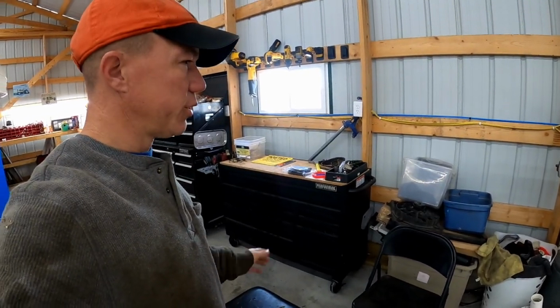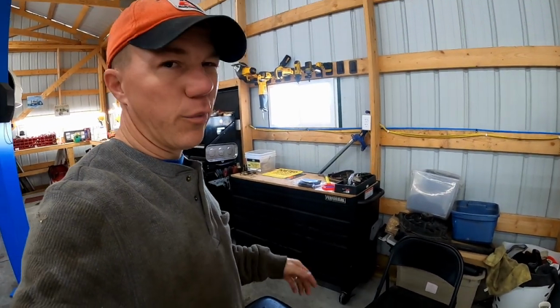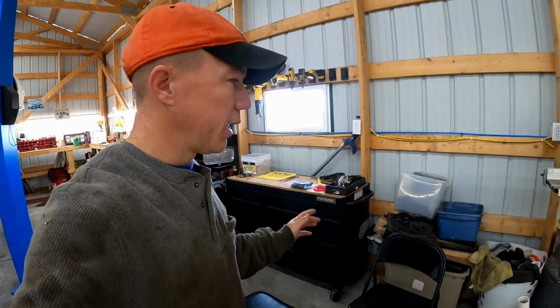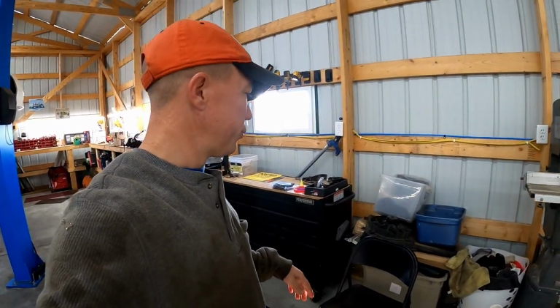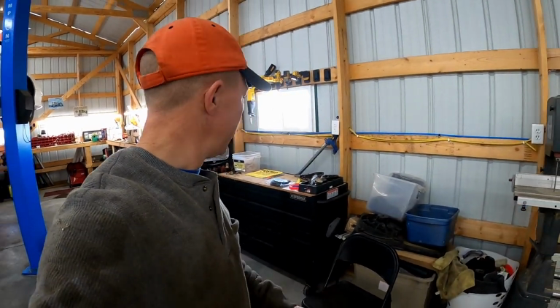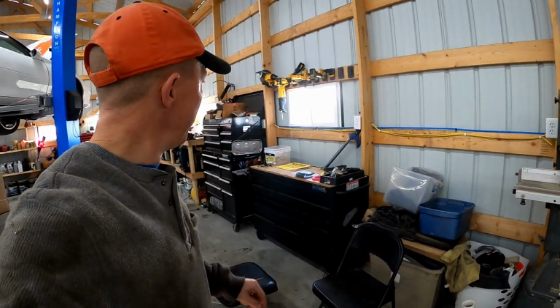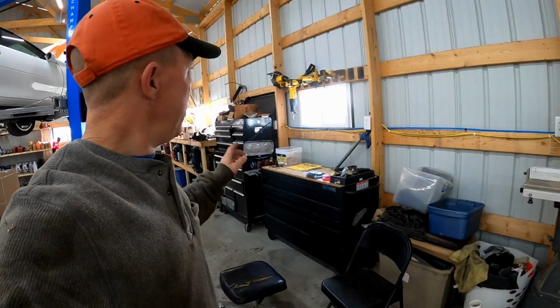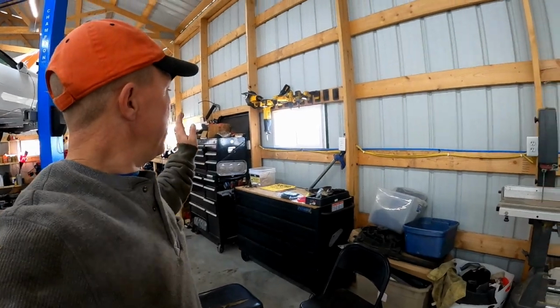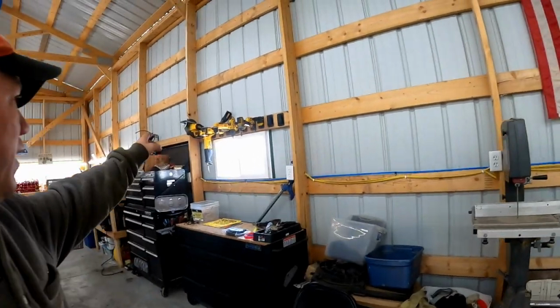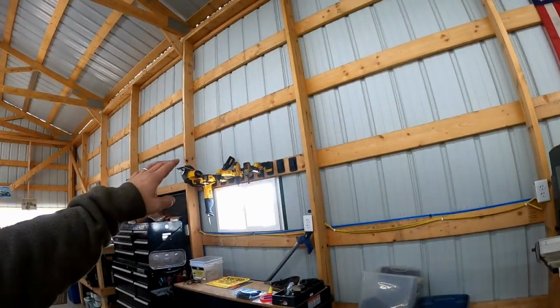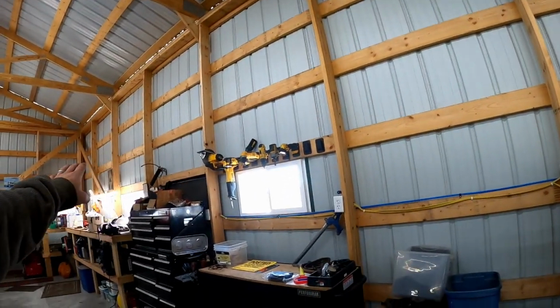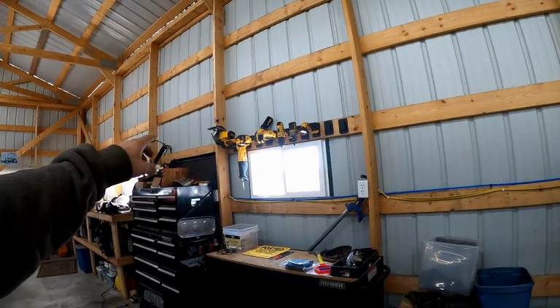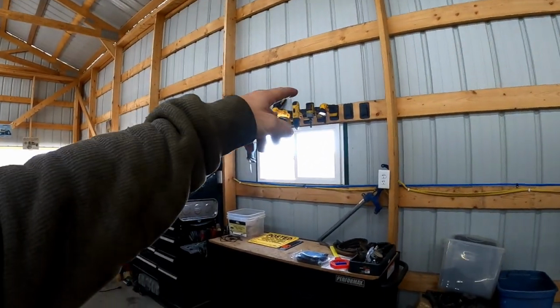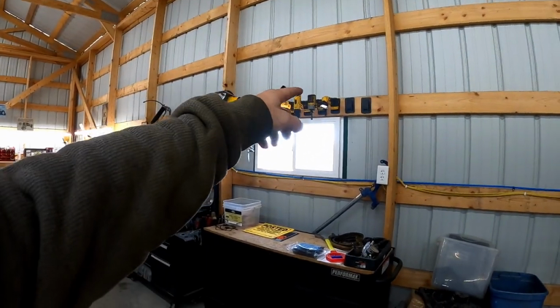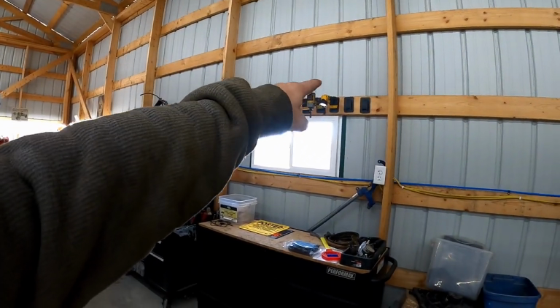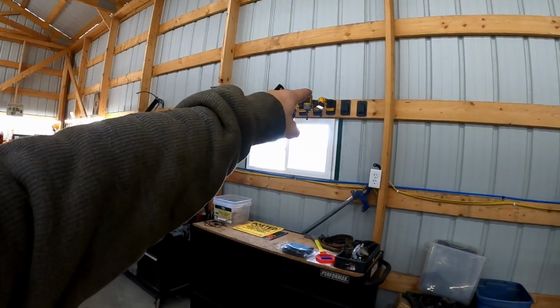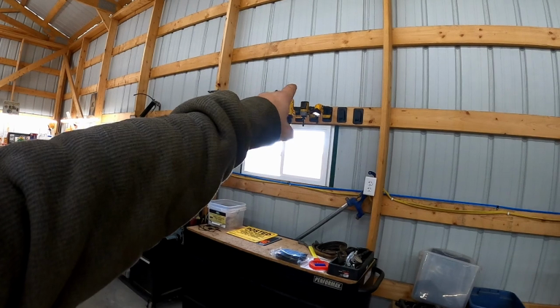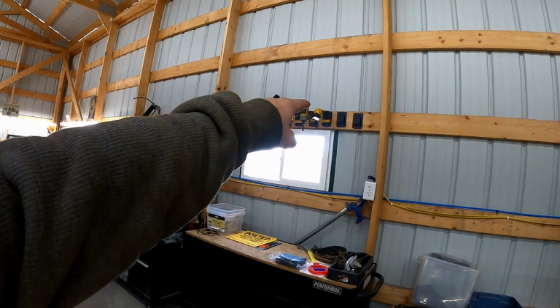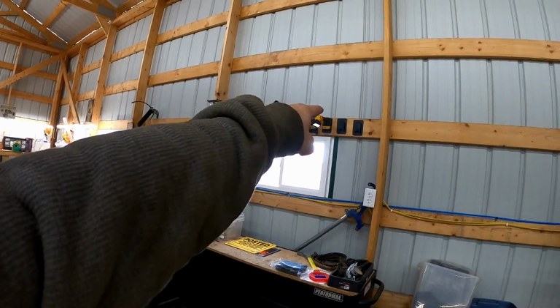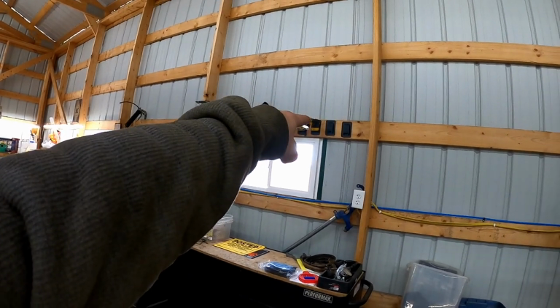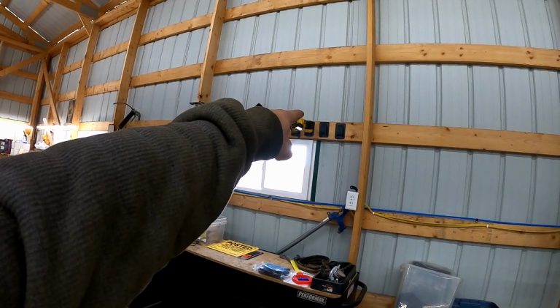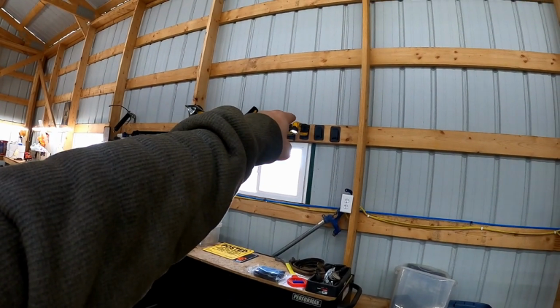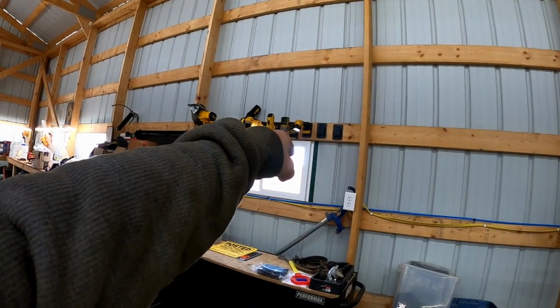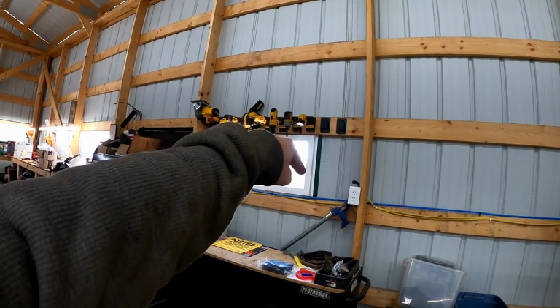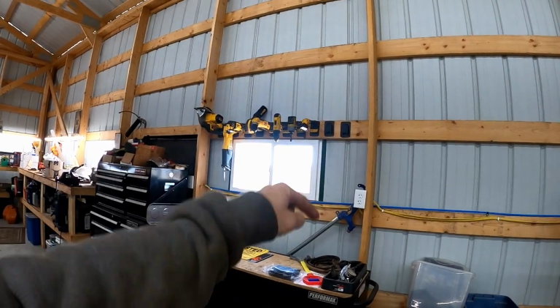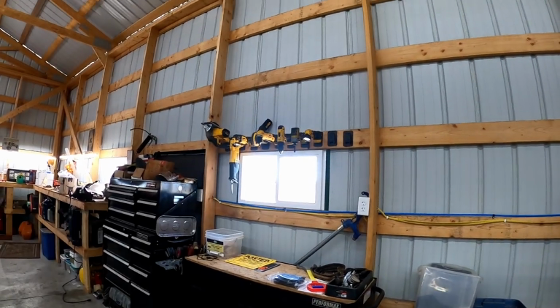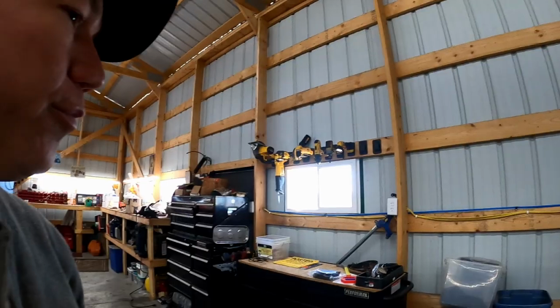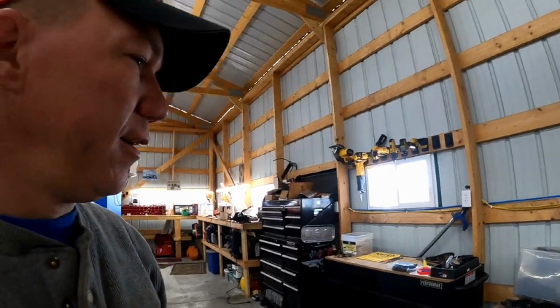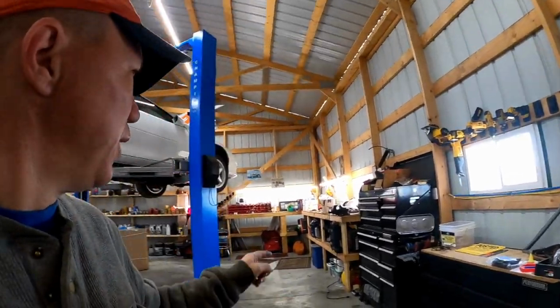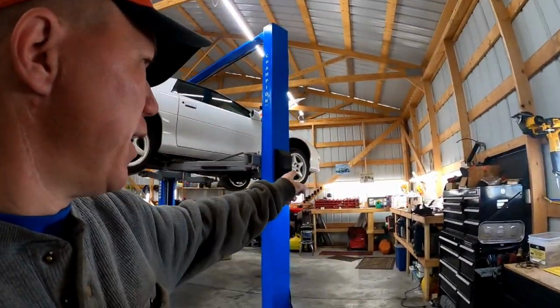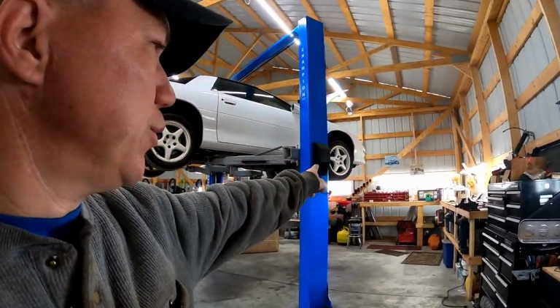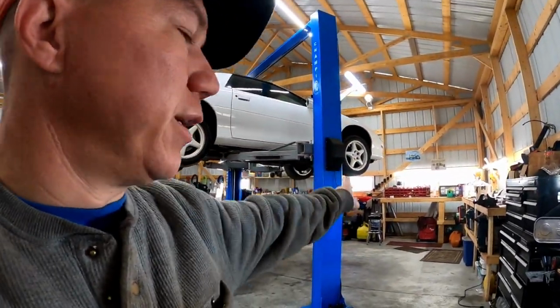We hang all our DeWalt tools up there — just typical 3D-printed holders where you can hang Milwaukee or DeWalt tools; you just flip them over. Pretty handy. Same thing with the battery holders over there.